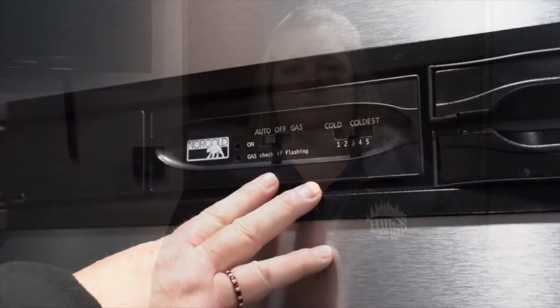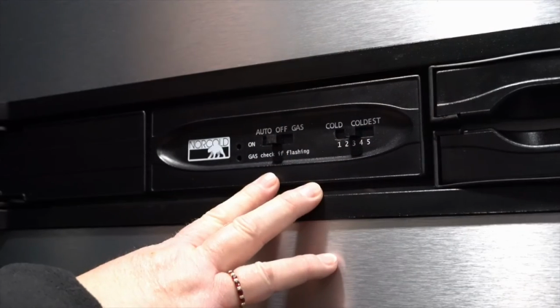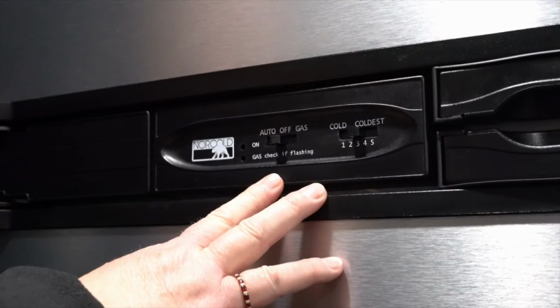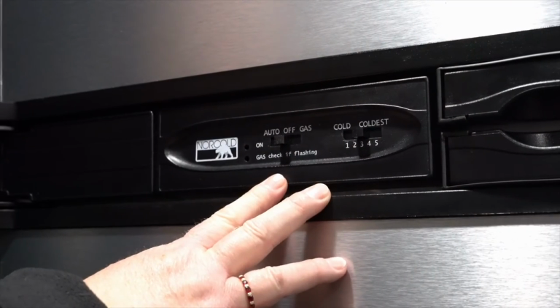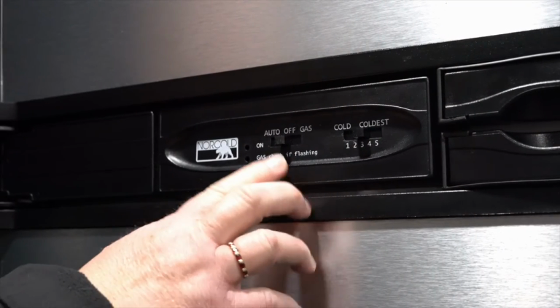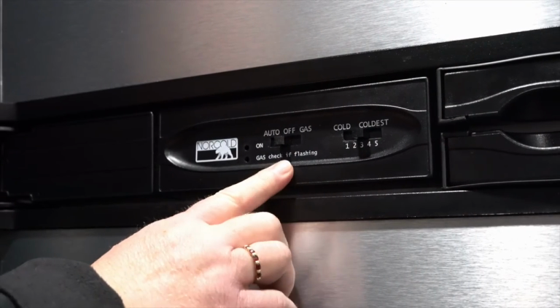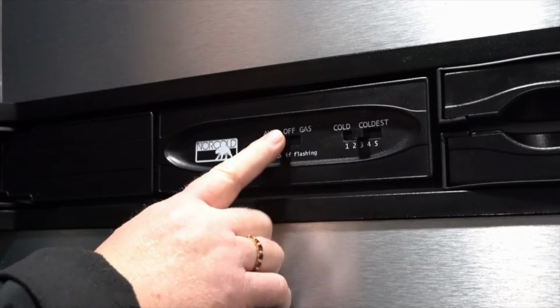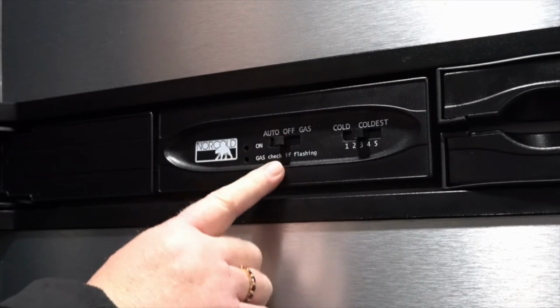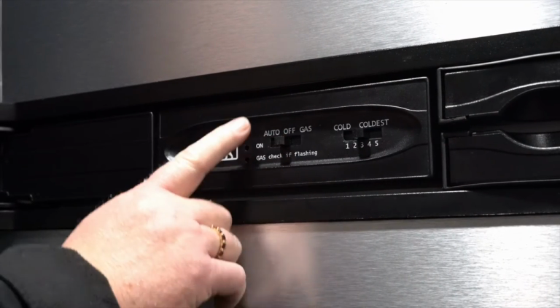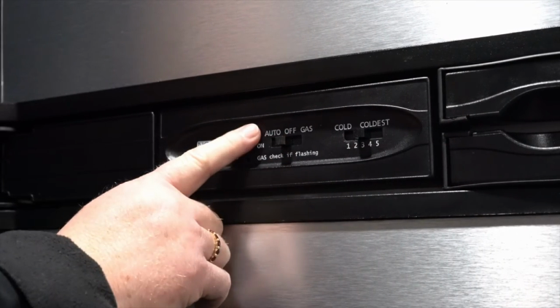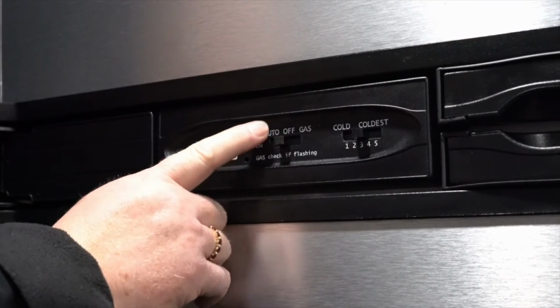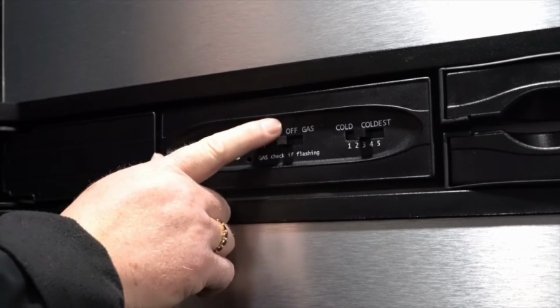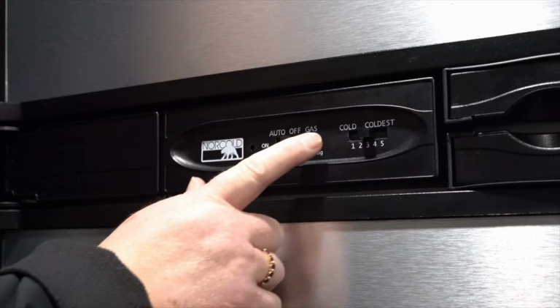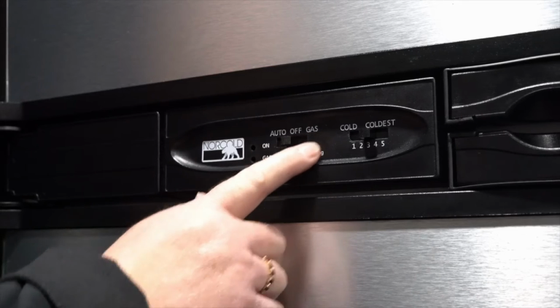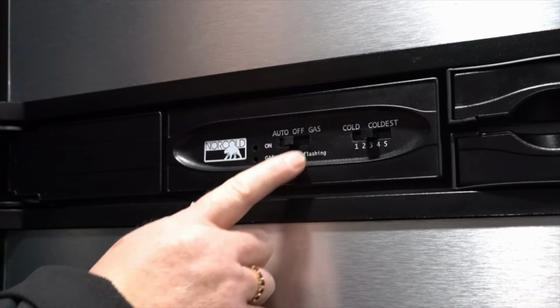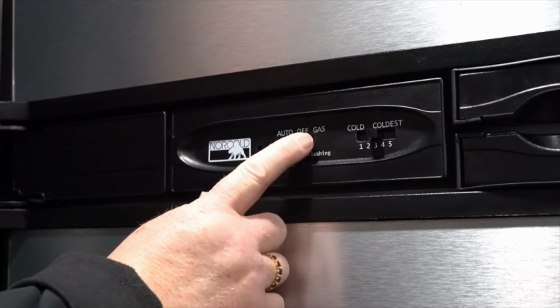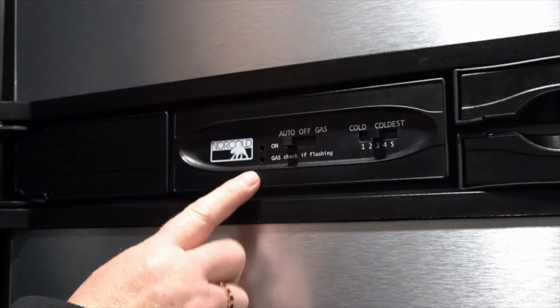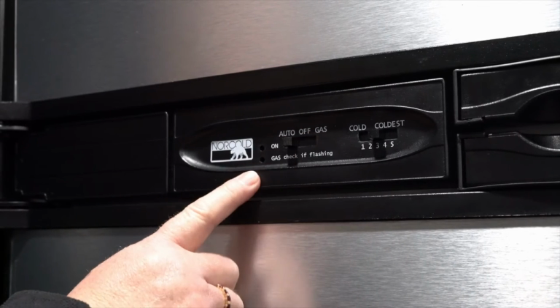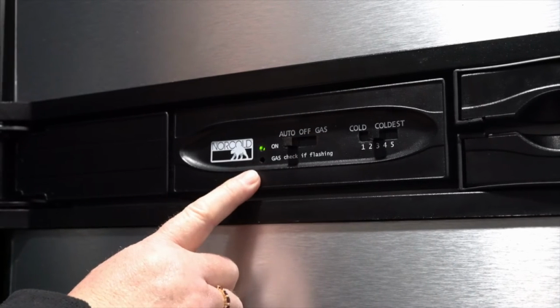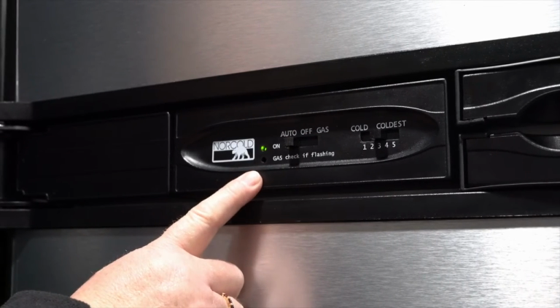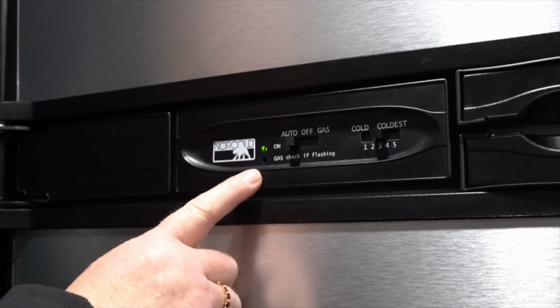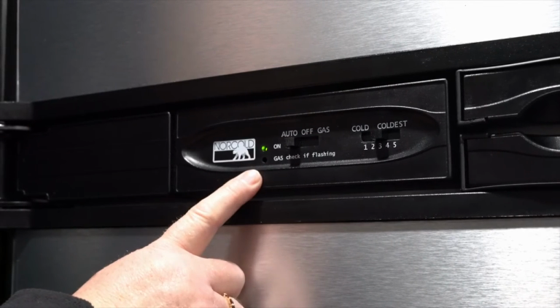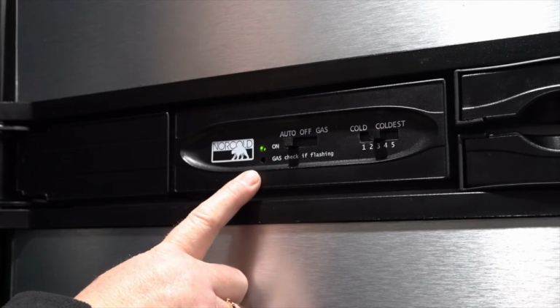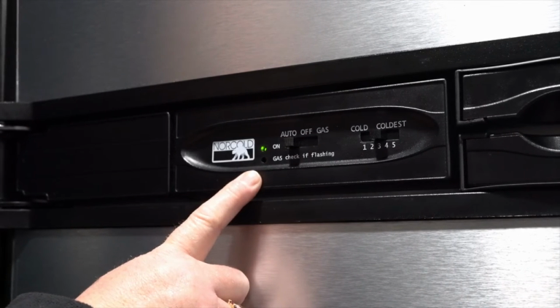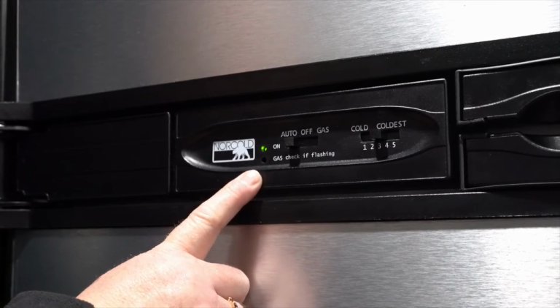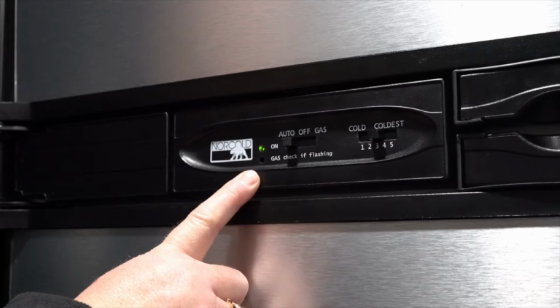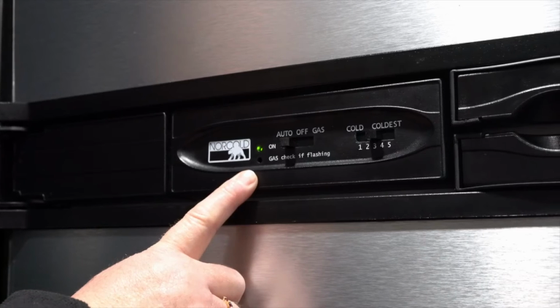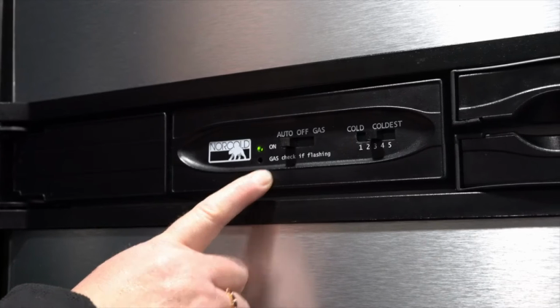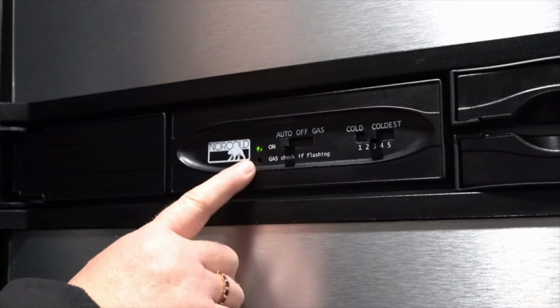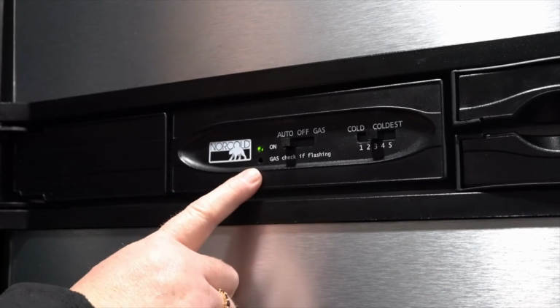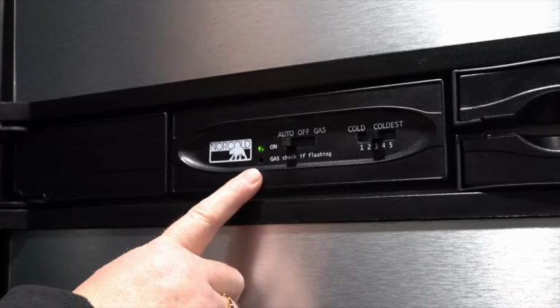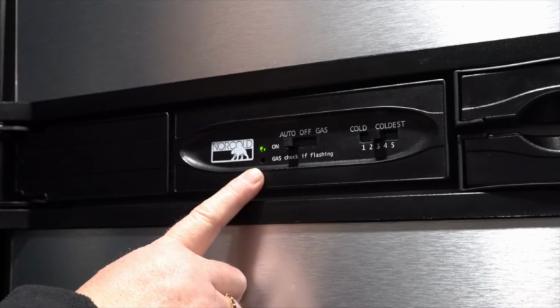On this control panel on the fridge, you're going to have a switch on the left that sets it auto, off, or gas. The auto will turn the fridge on and draw from electric first if it's available. If not, it will switch over to your LP gas.